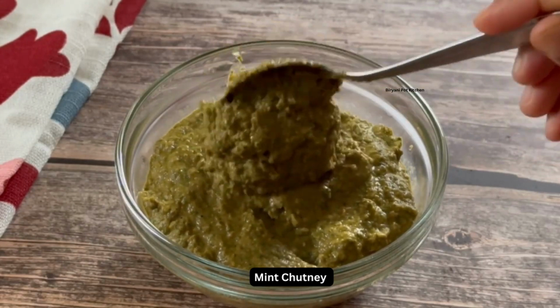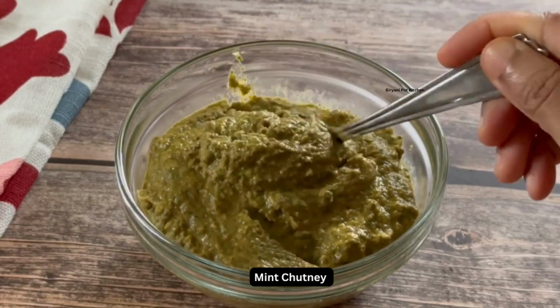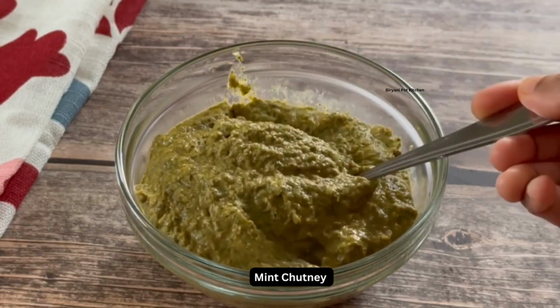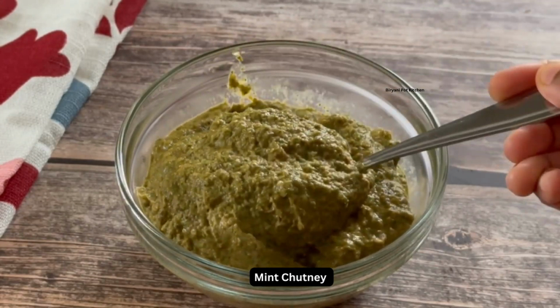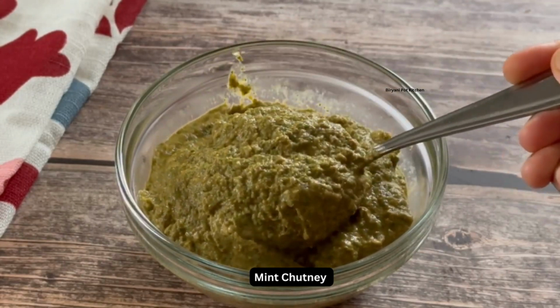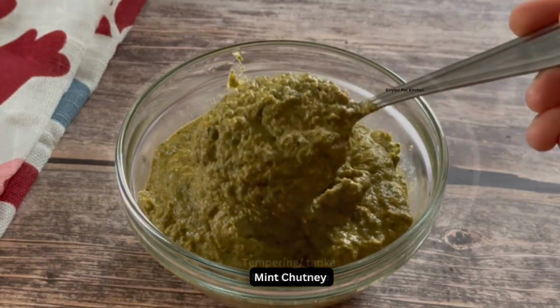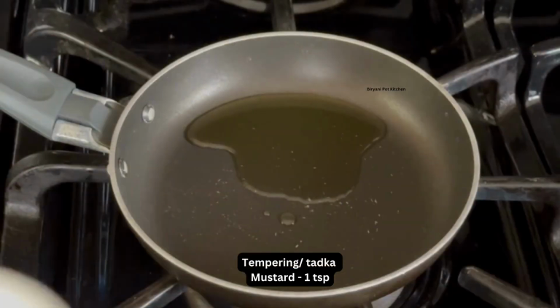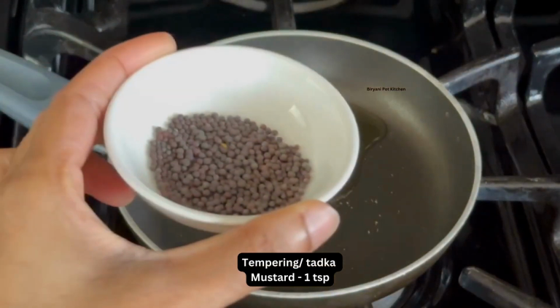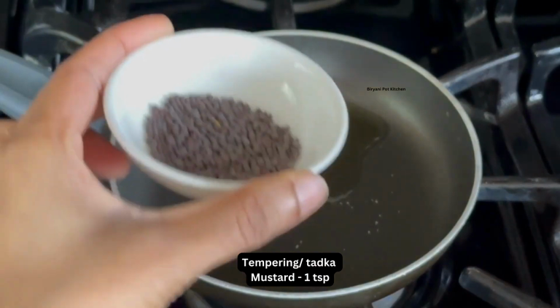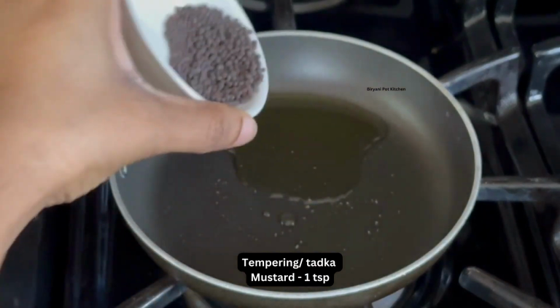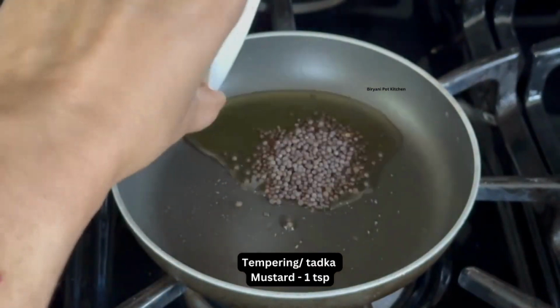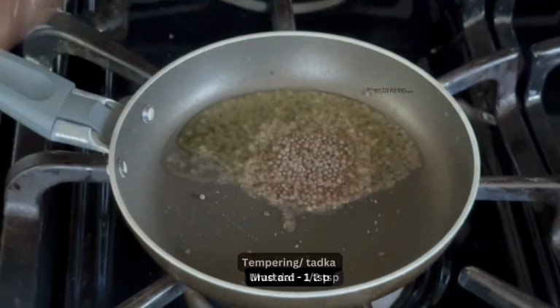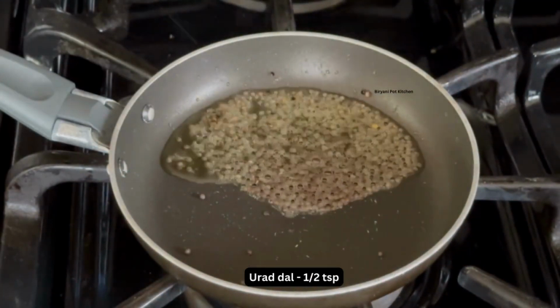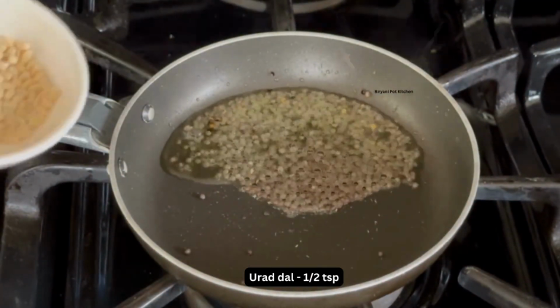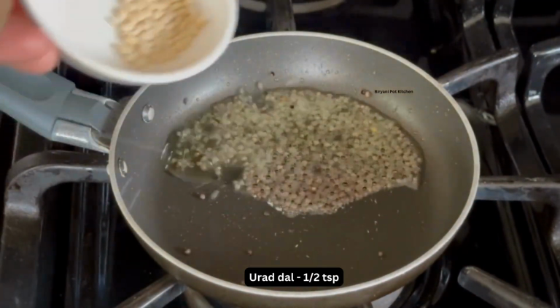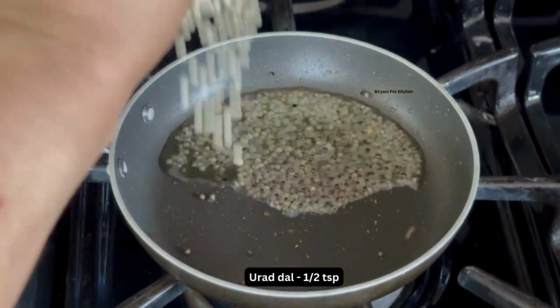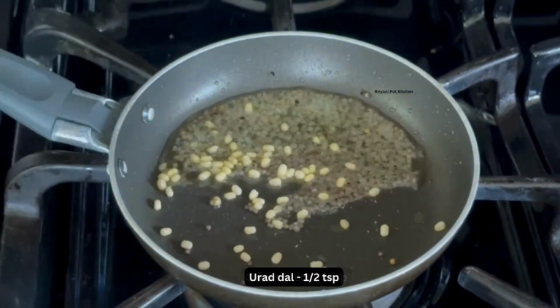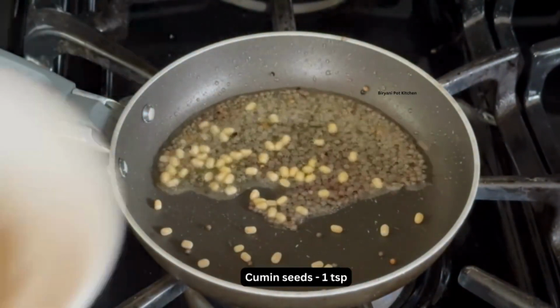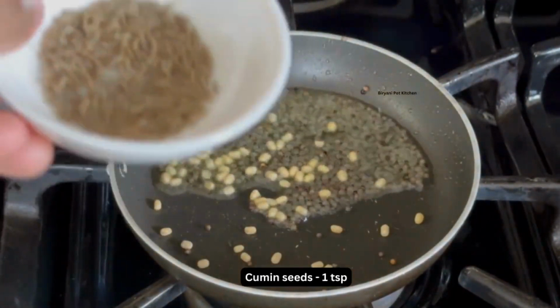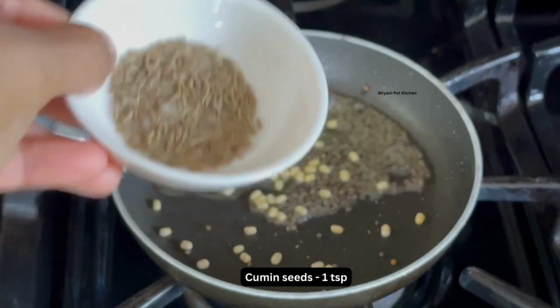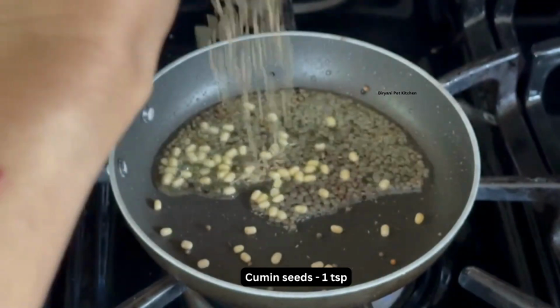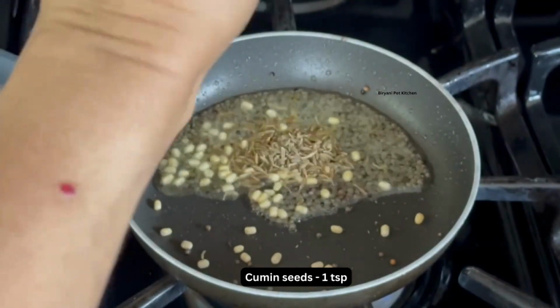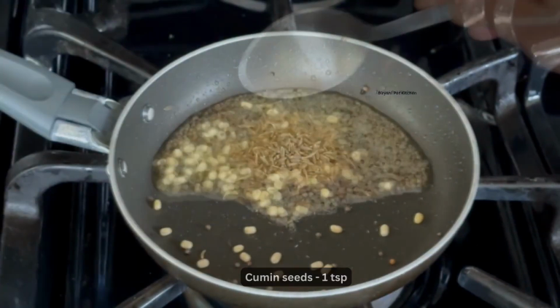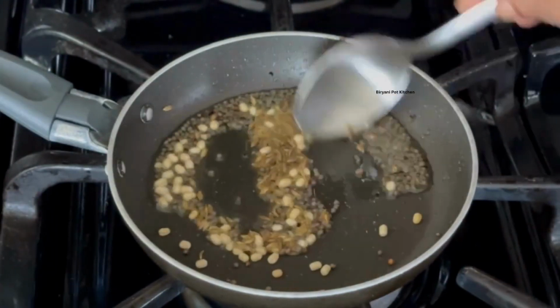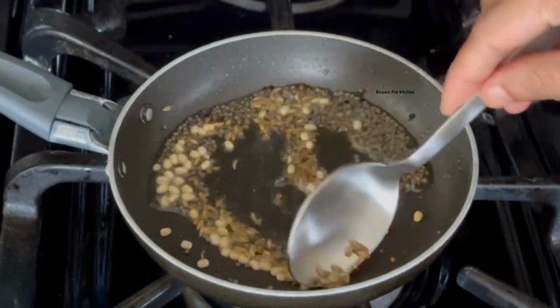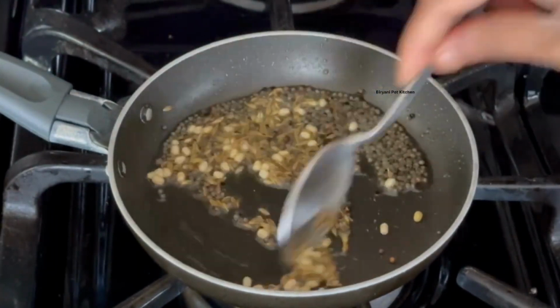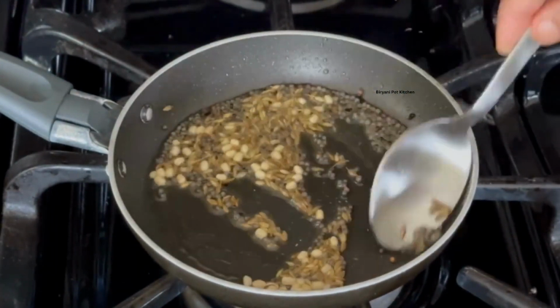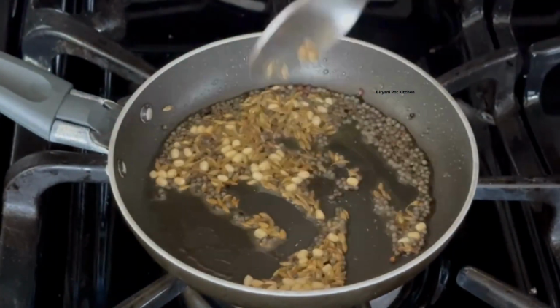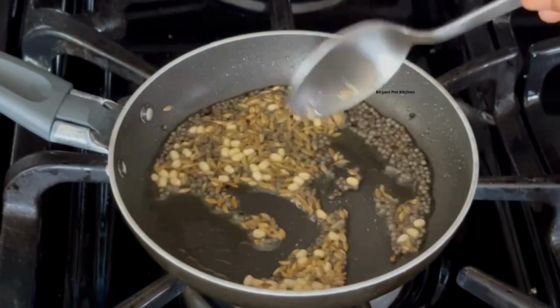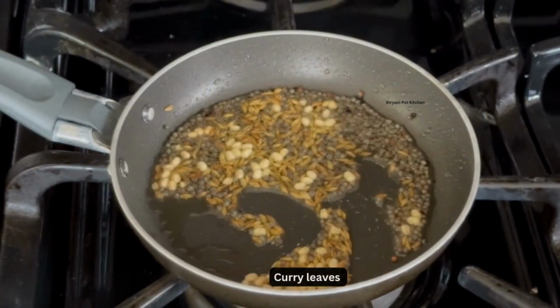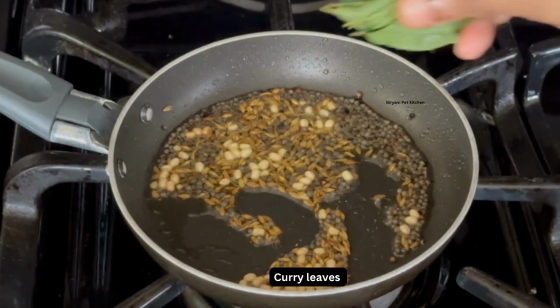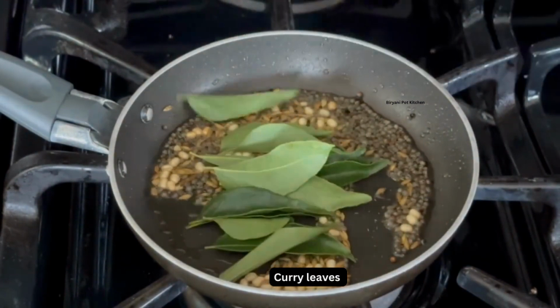Next, let us temper the chutney. Heat 1 teaspoon of oil in a small pan. Once it is hot, add 1 teaspoon of mustard seeds, 1-2 teaspoons of urad dal, 1 teaspoon of cumin seeds, and a few curry leaves.